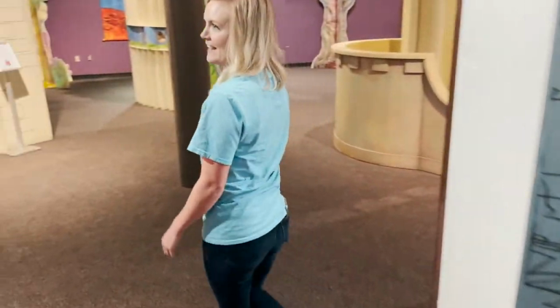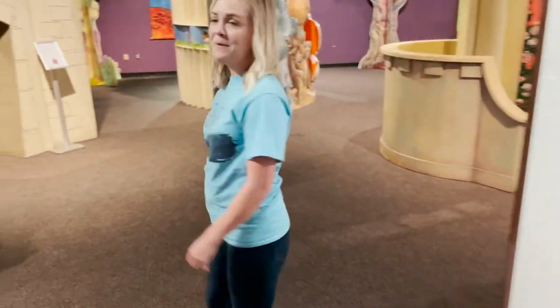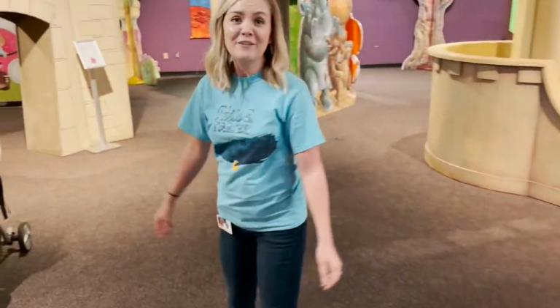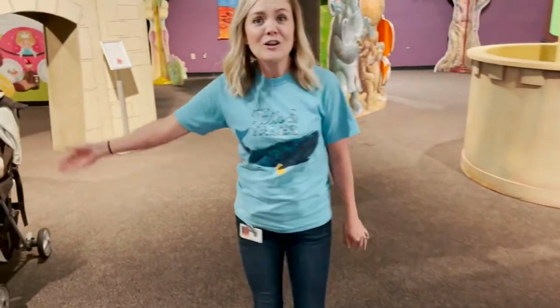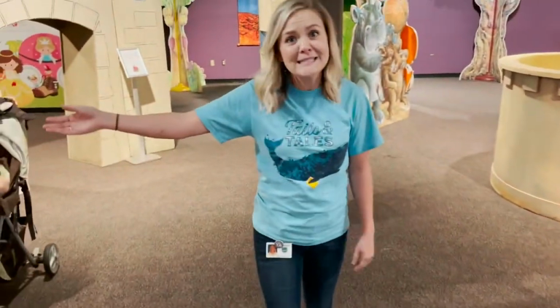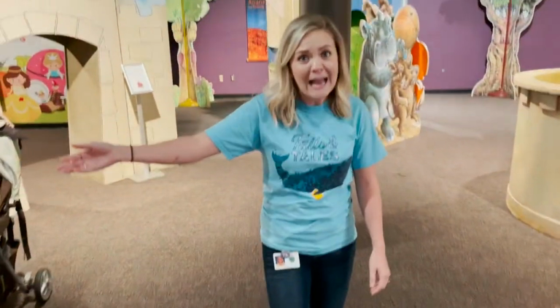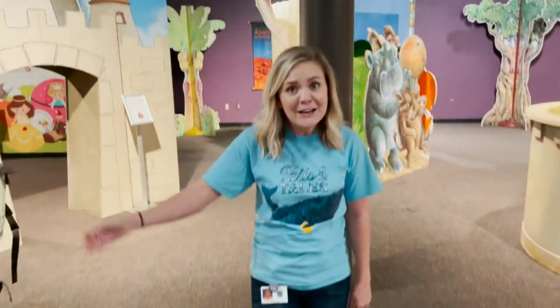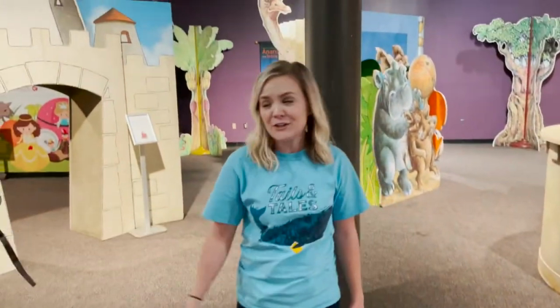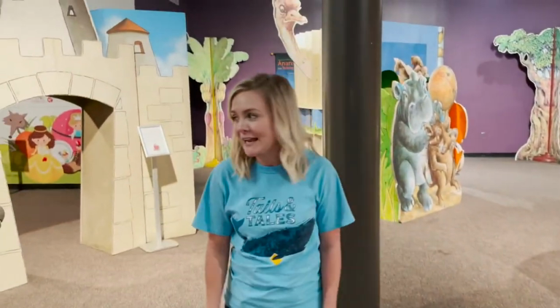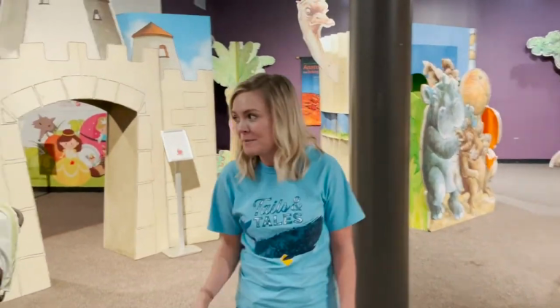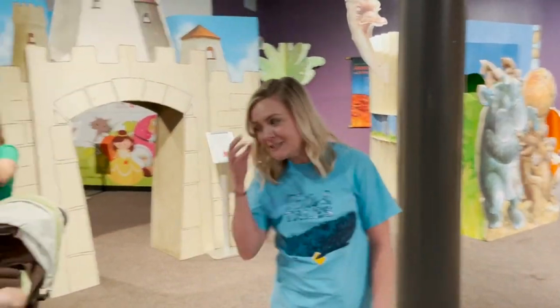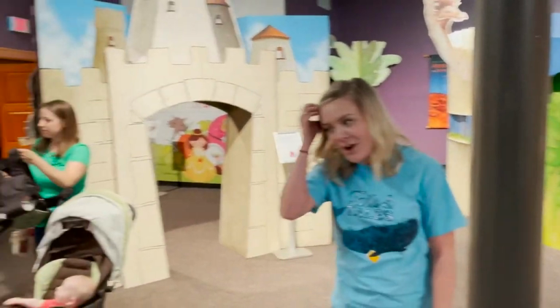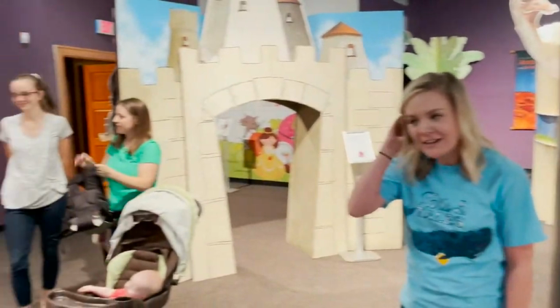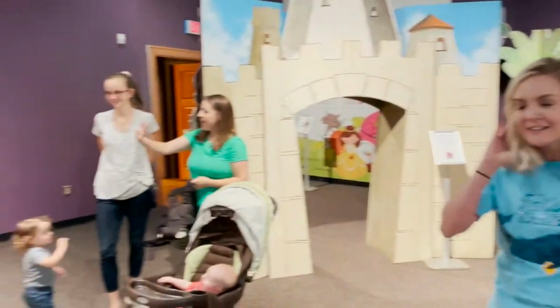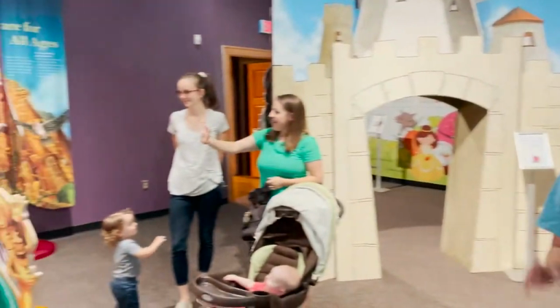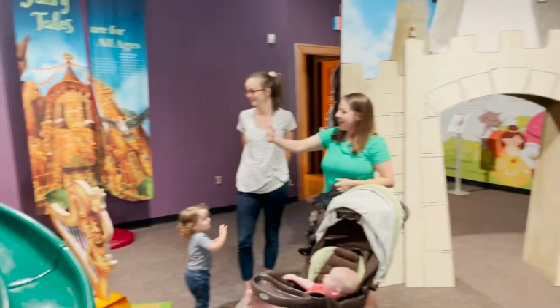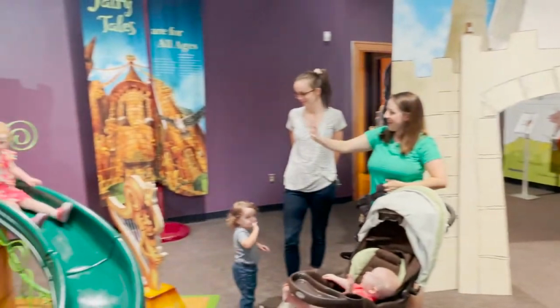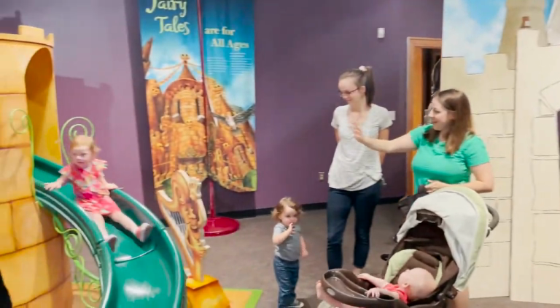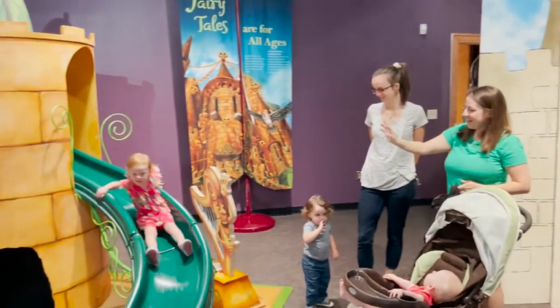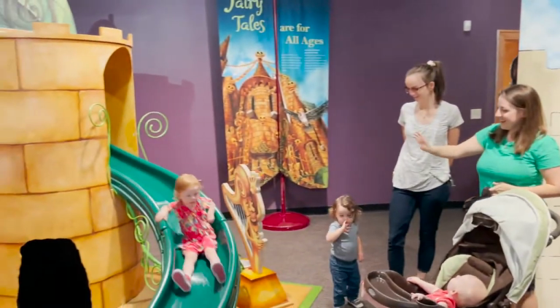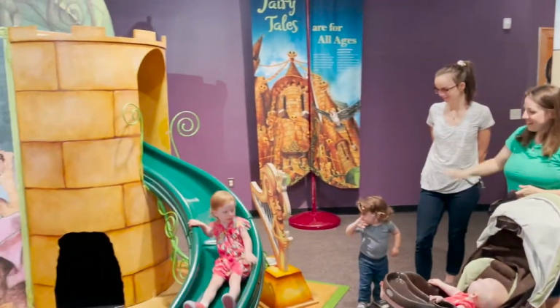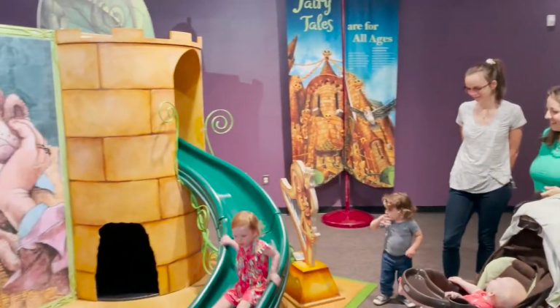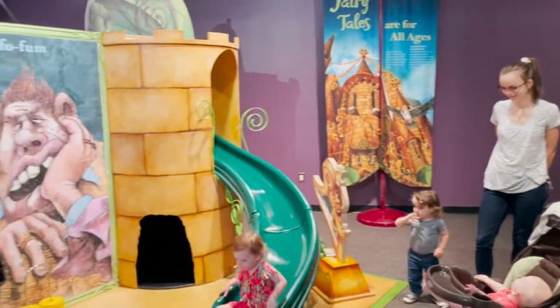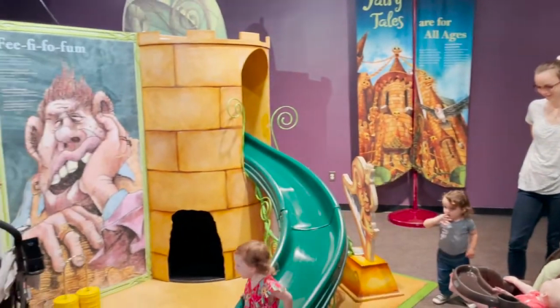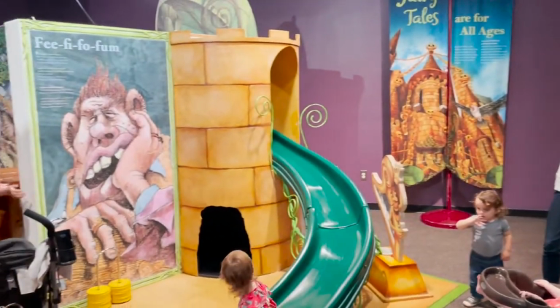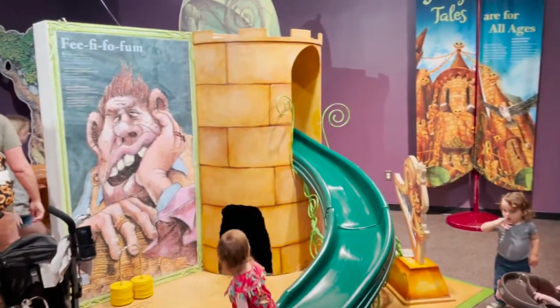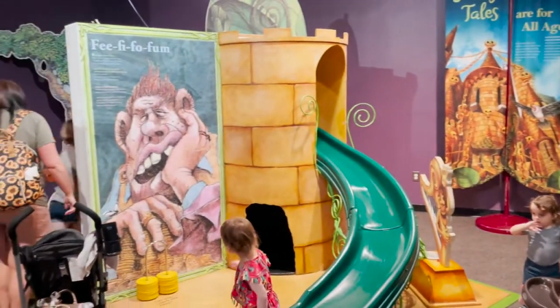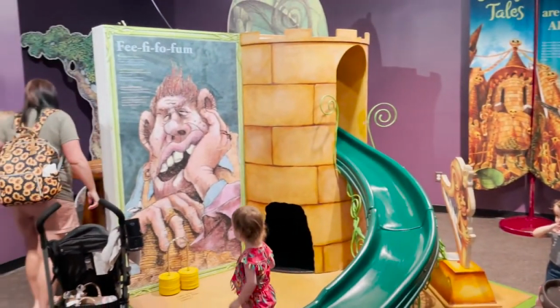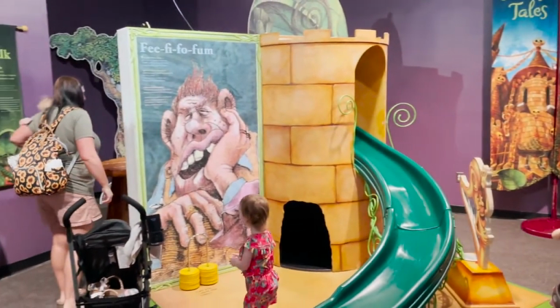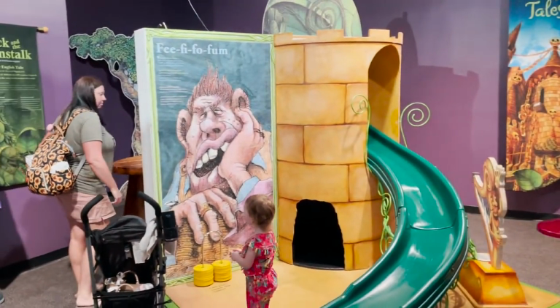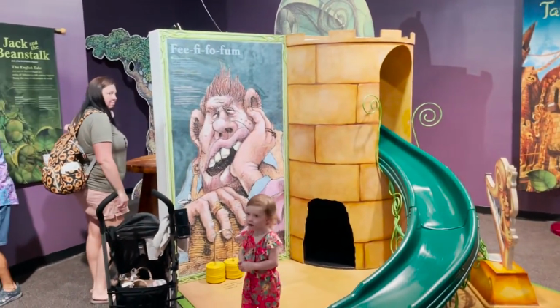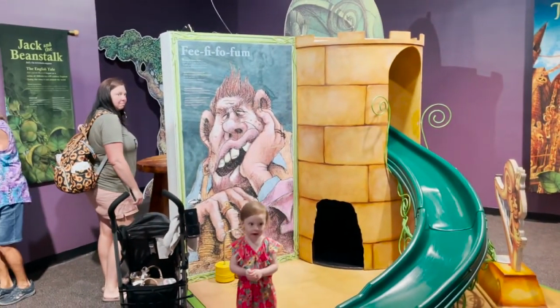We have an awesome slide for Jack and the Beanstalk. You can climb right up and slide down just like Jack!